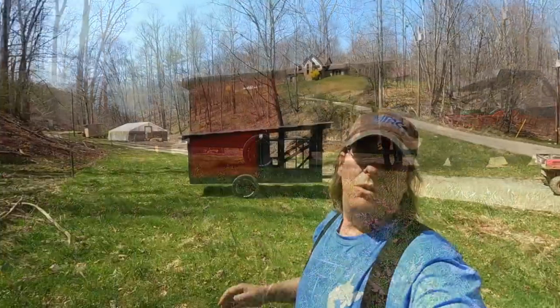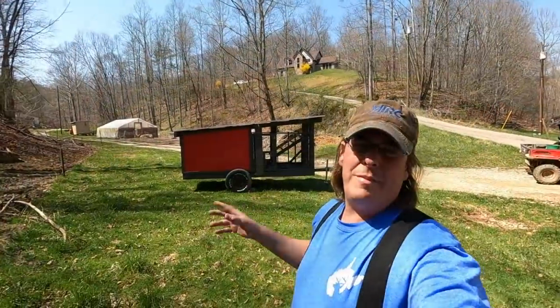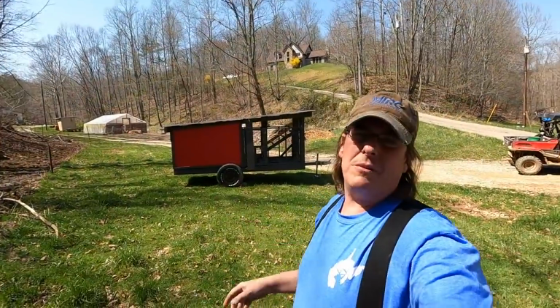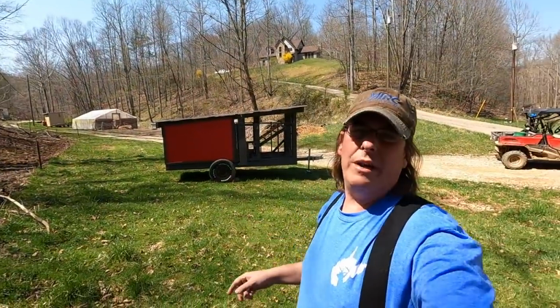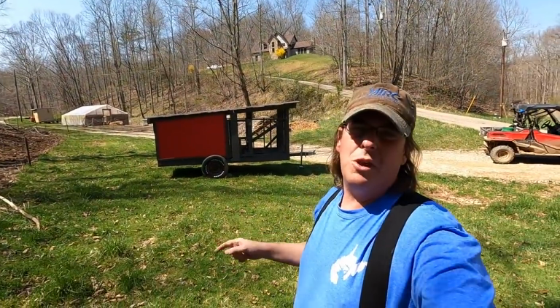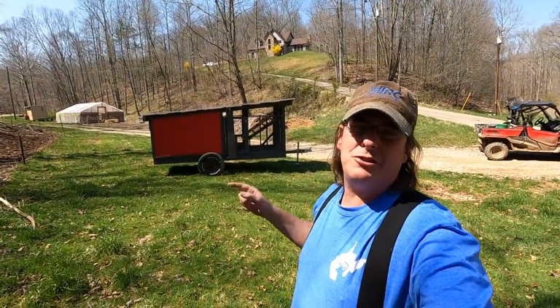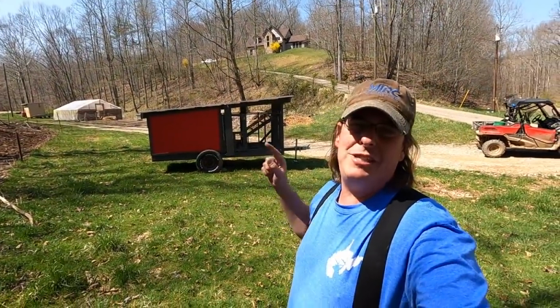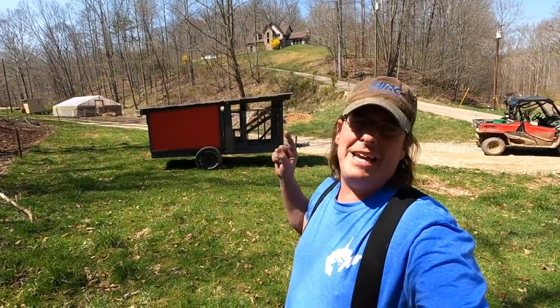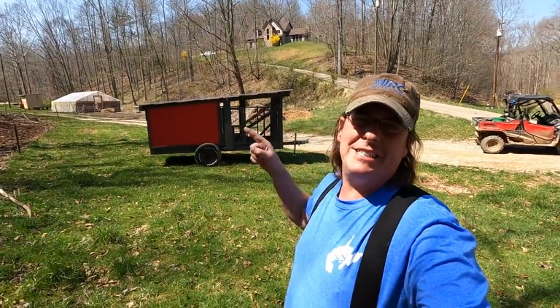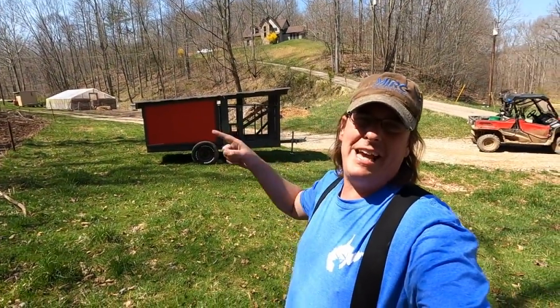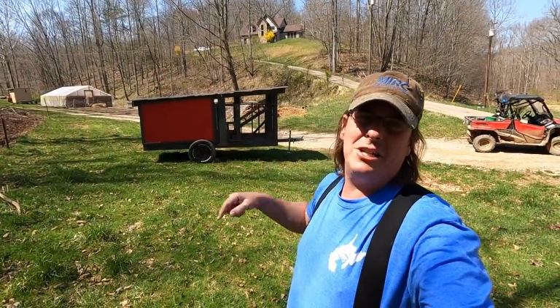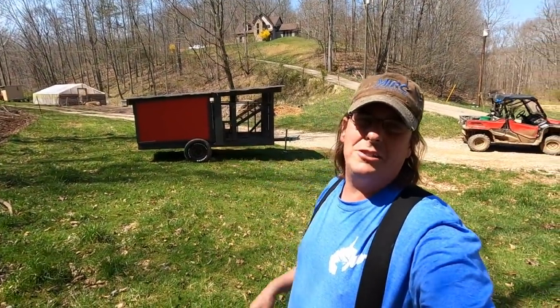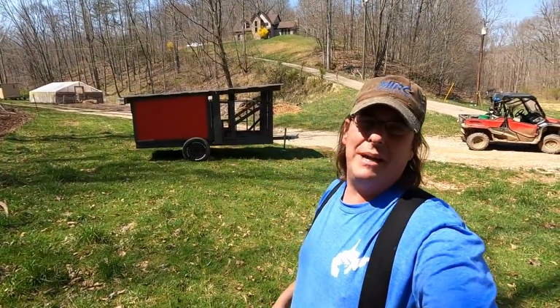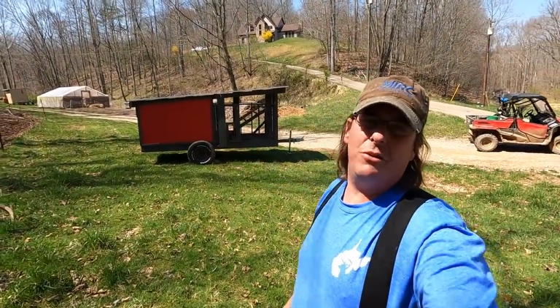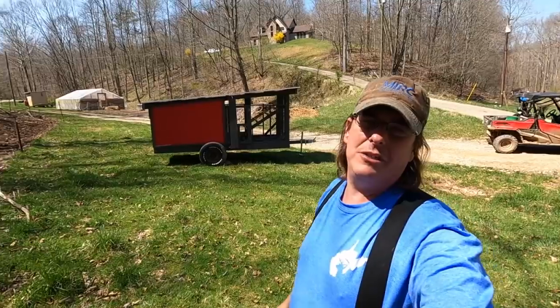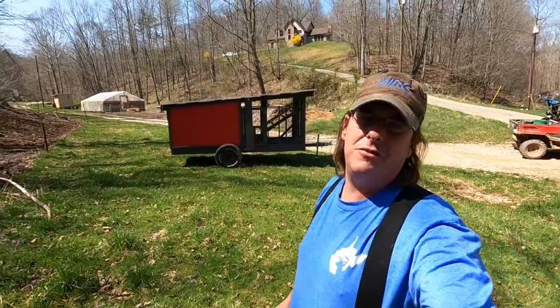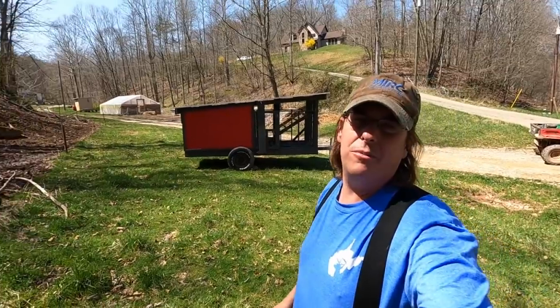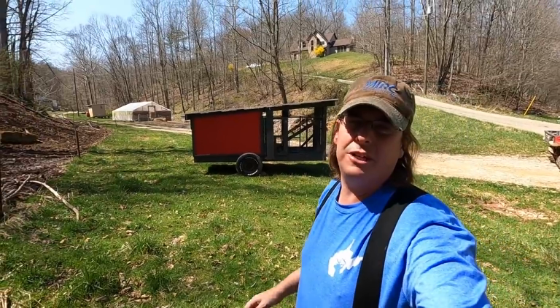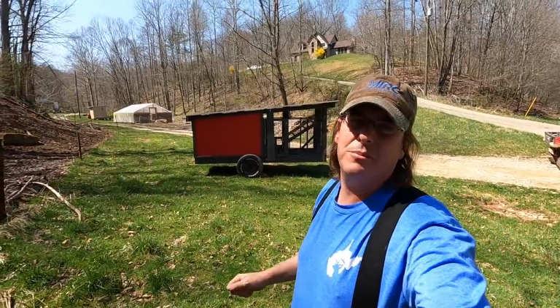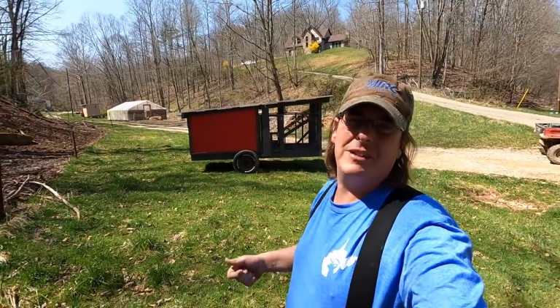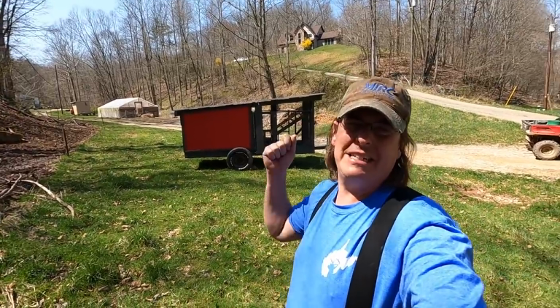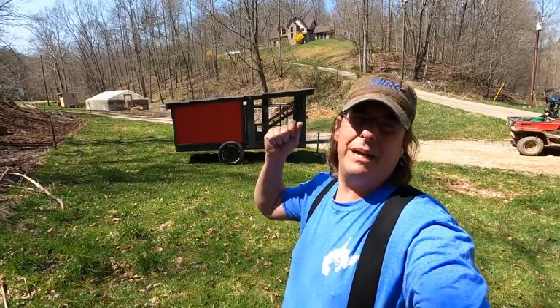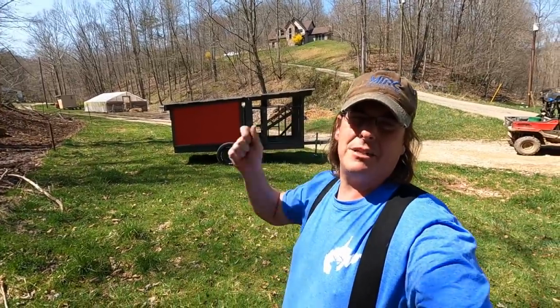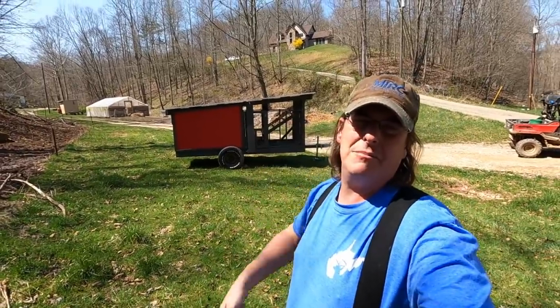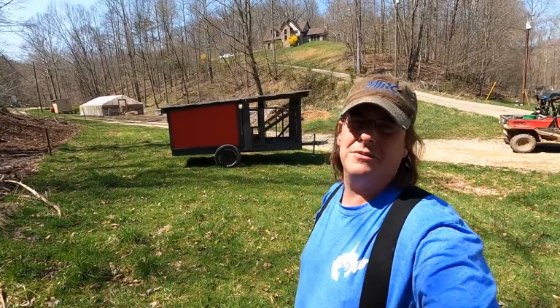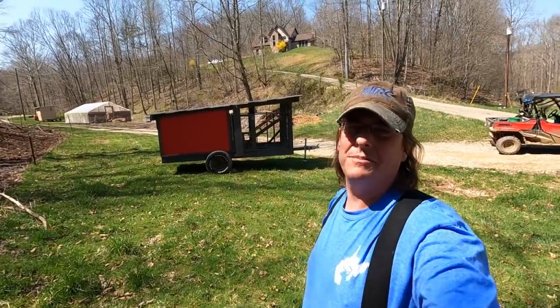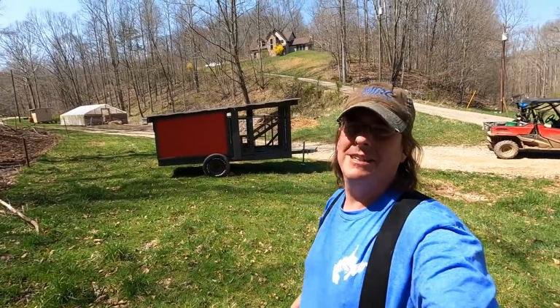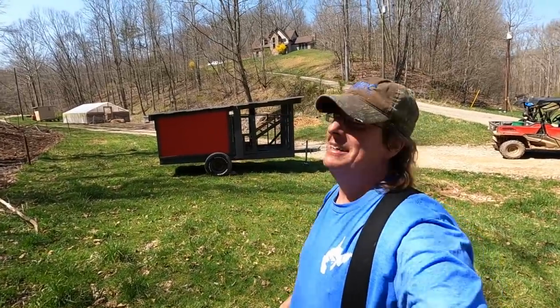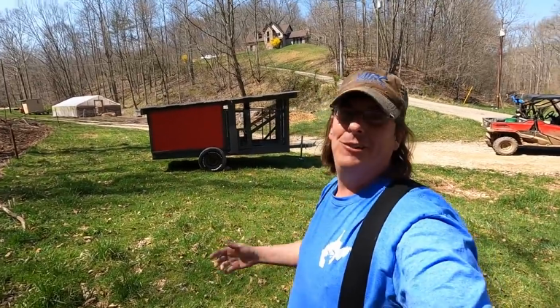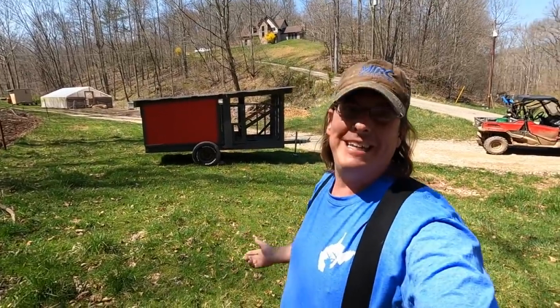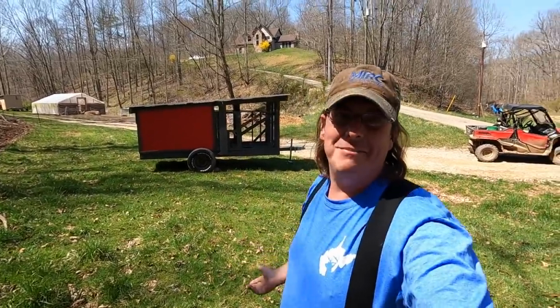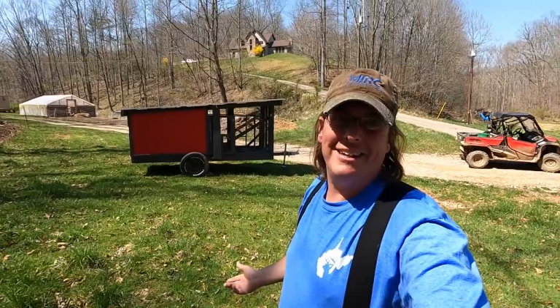Hello everybody, welcome to Red Toolhouse. Today is the day to launch the maiden voyage of our mobile chicken coop. I feel like I need to break a bottle of champagne over it or something. Who's got that kind of money, right?